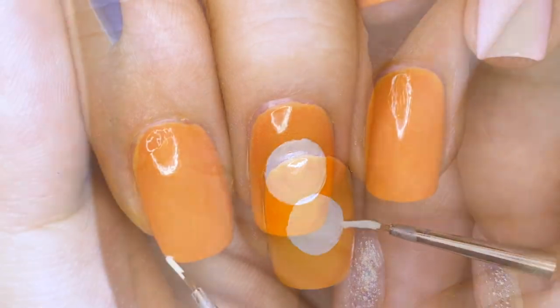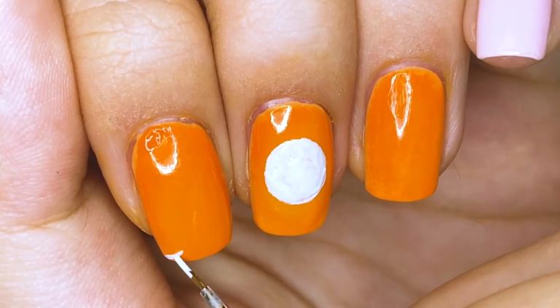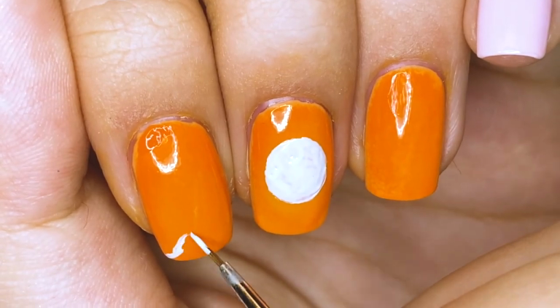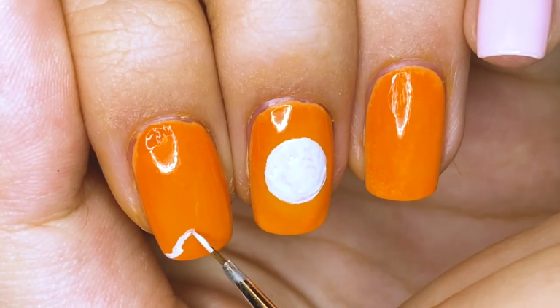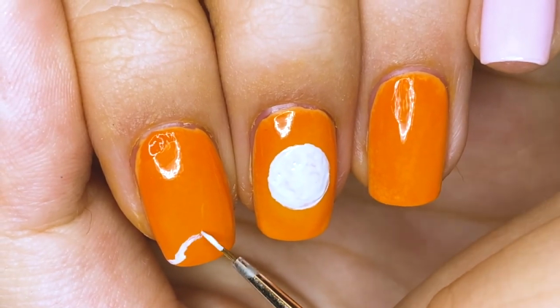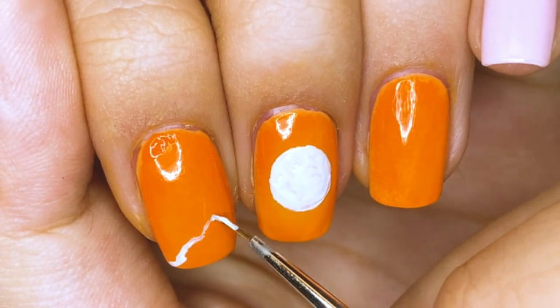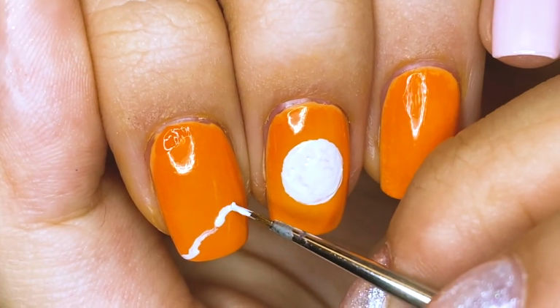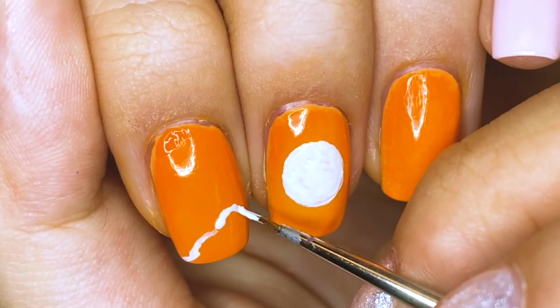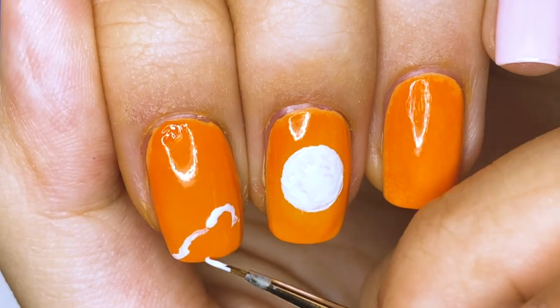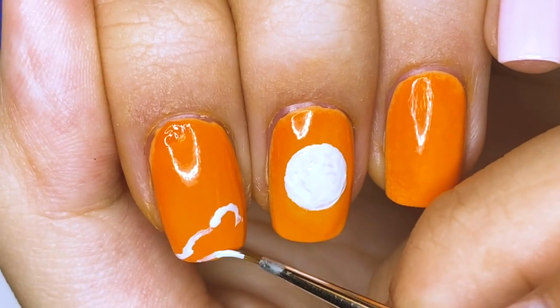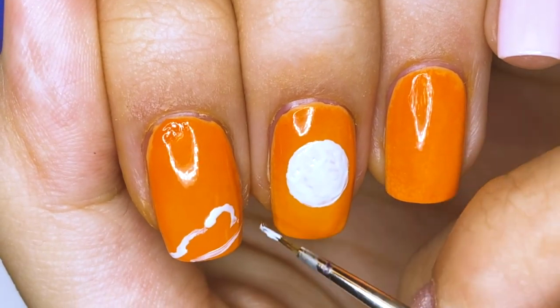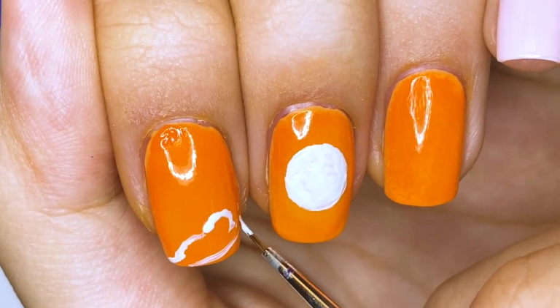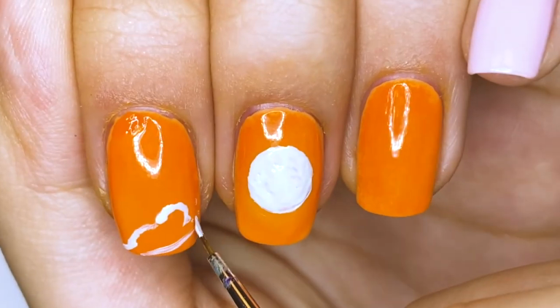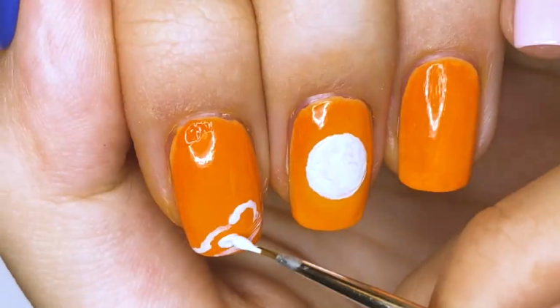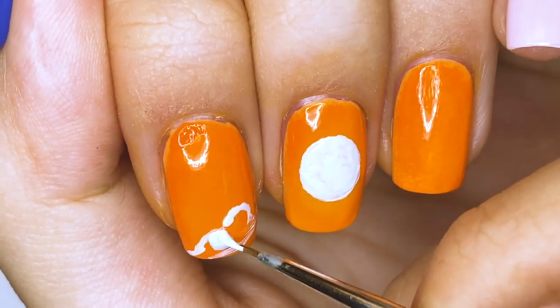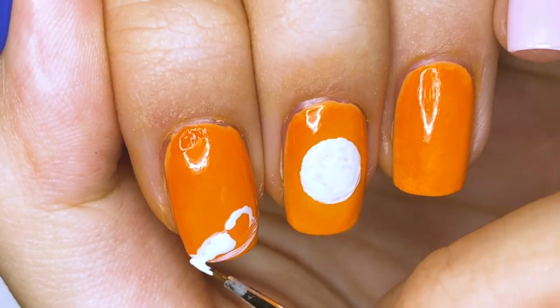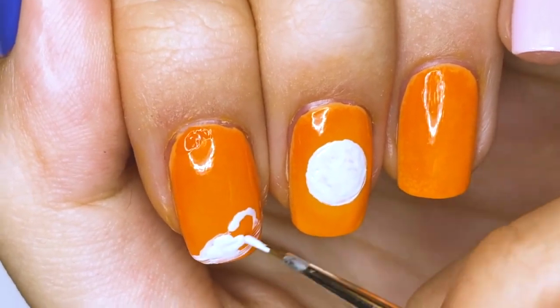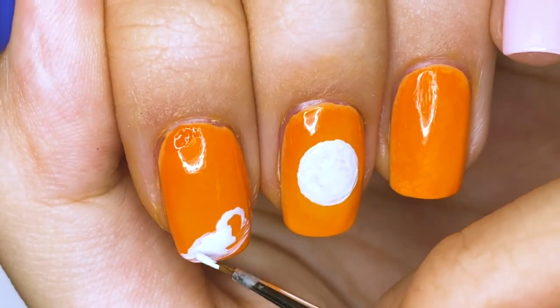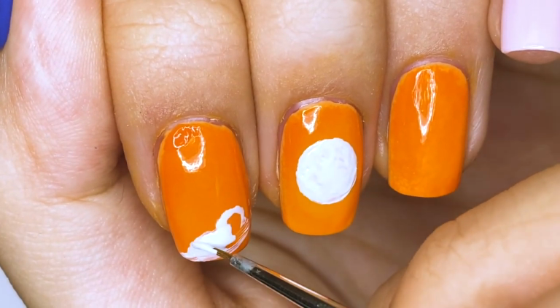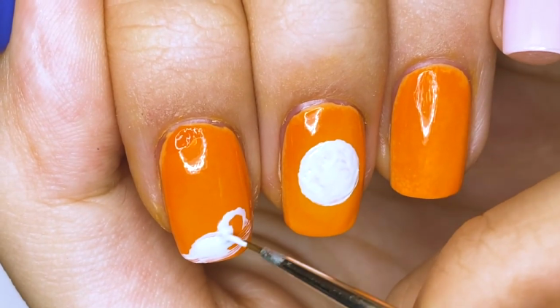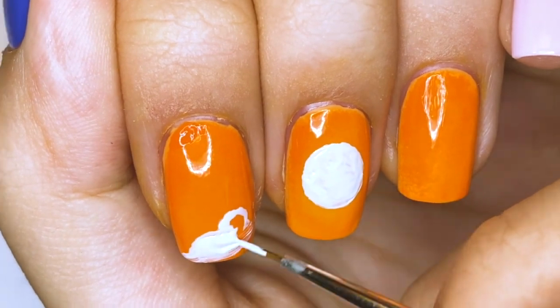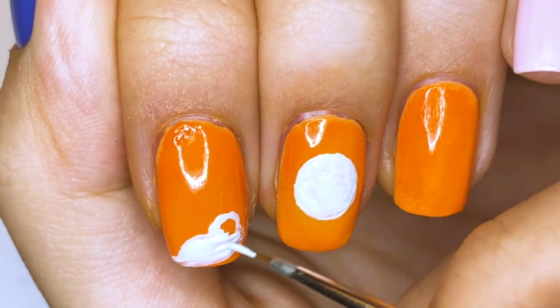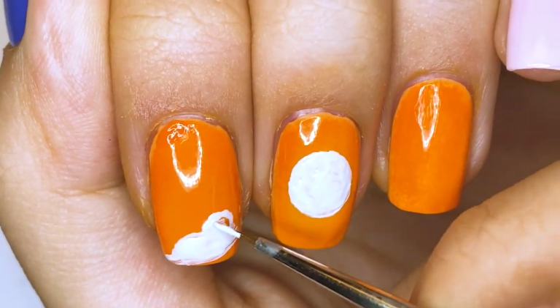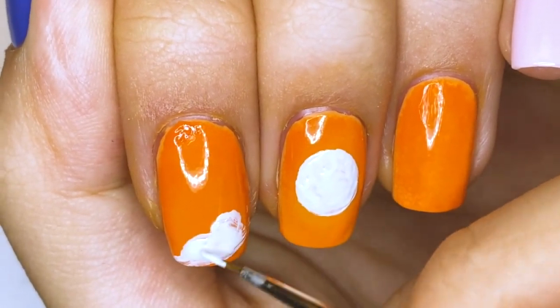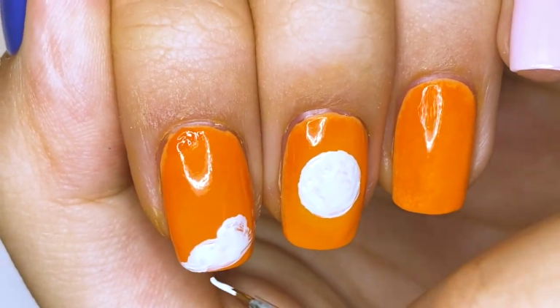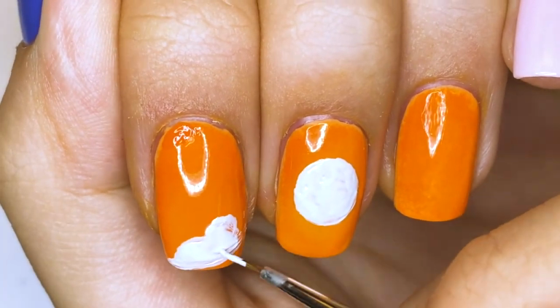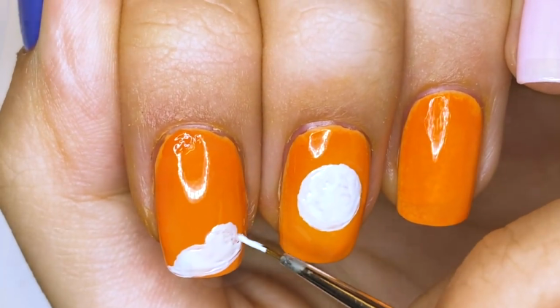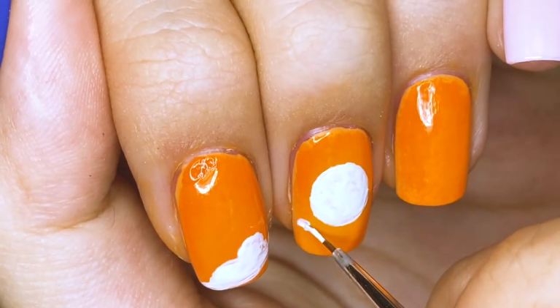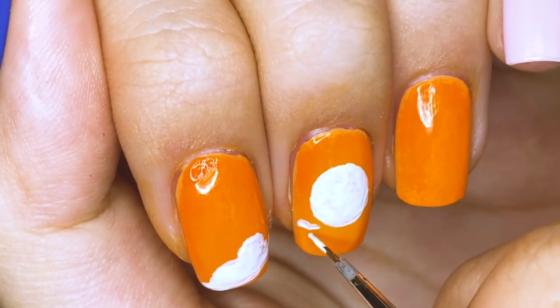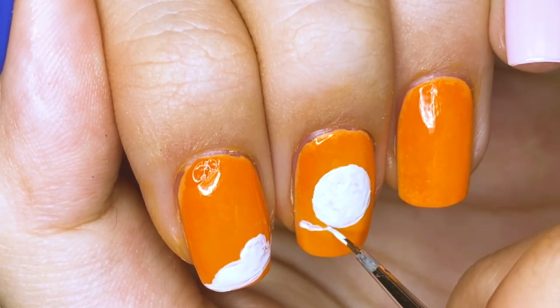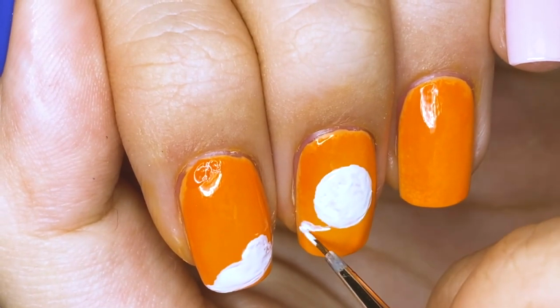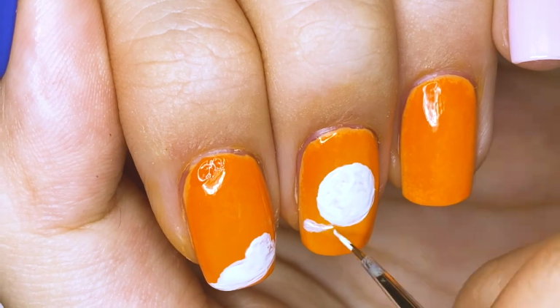On the index and ring fingernails, I'm going to be drawing some long wispy clouds and they should extend onto the middle fingernail such that when you bring your nails together, you'll complete the full image. So you want to make sure that everything lines up properly.